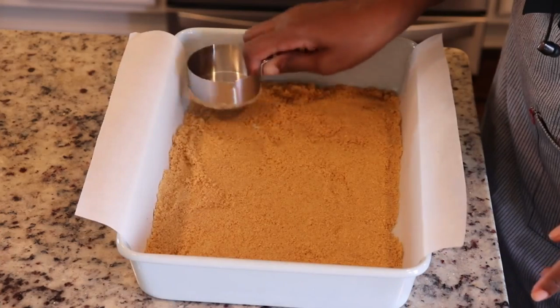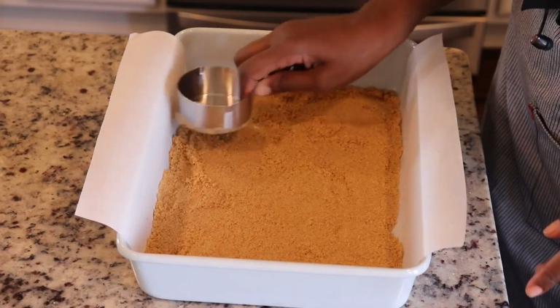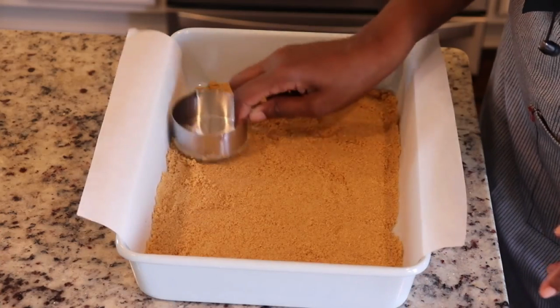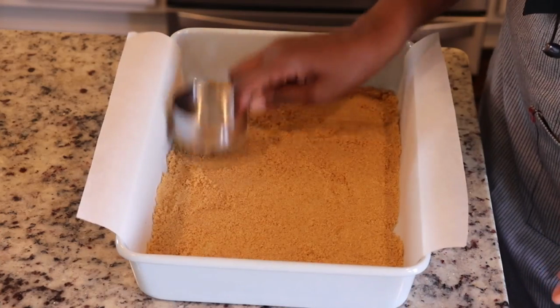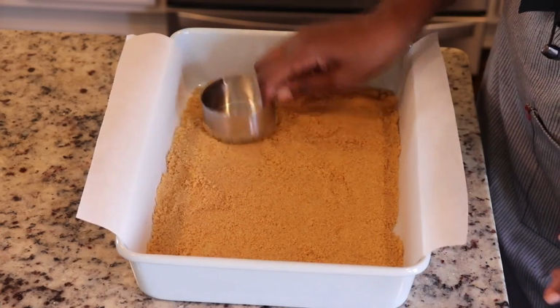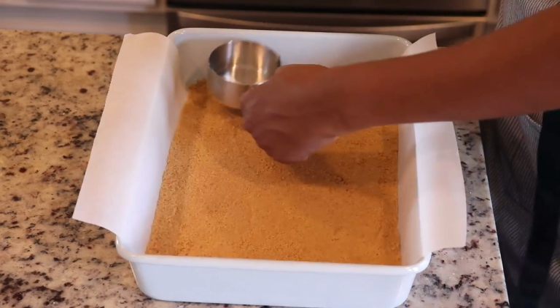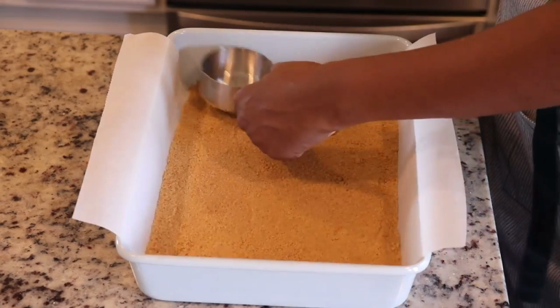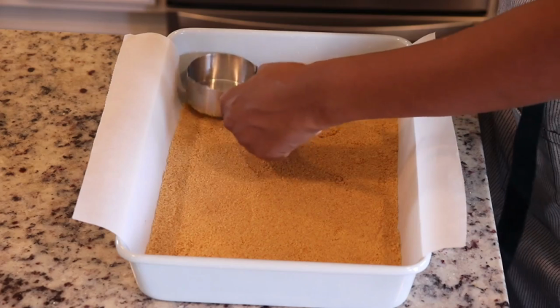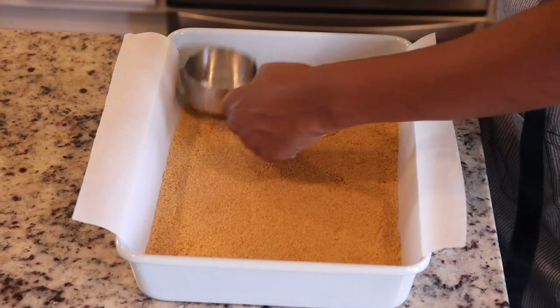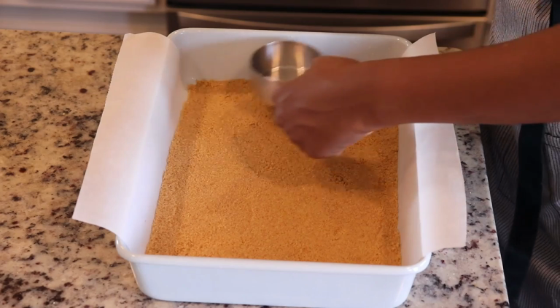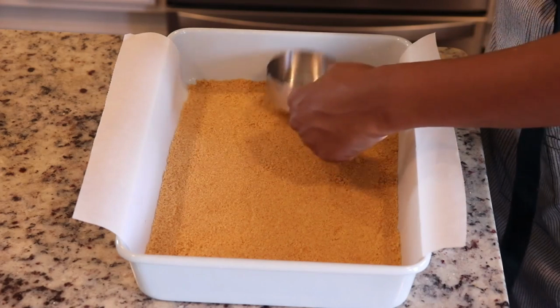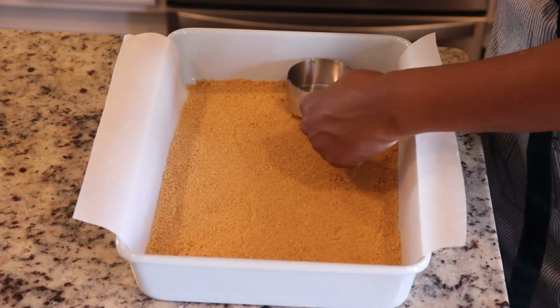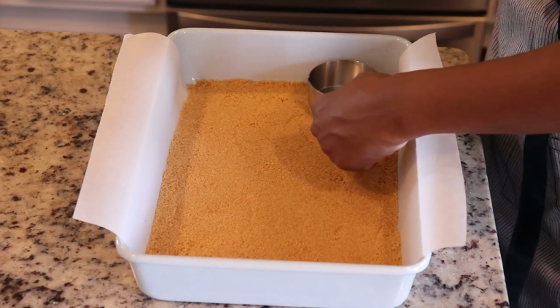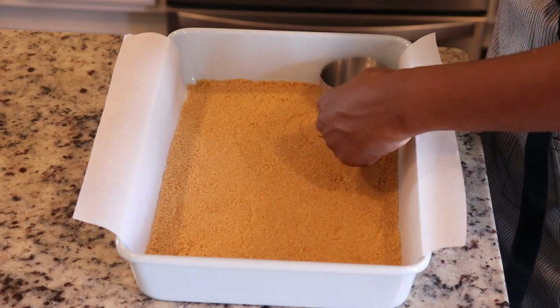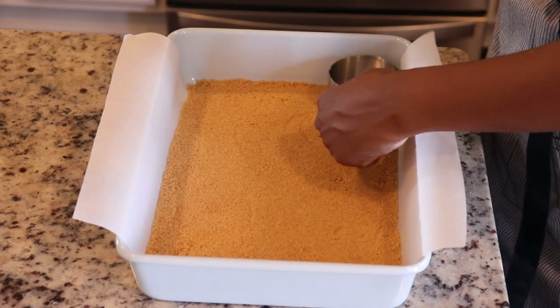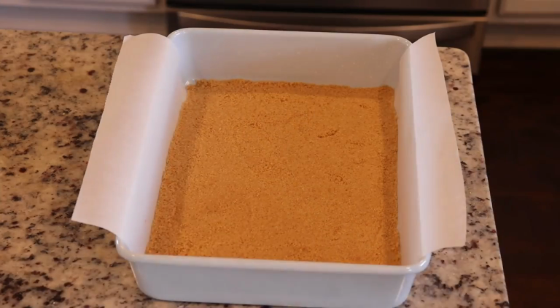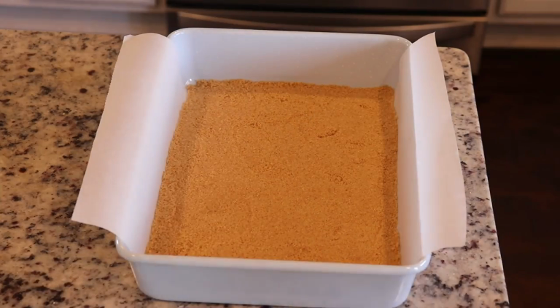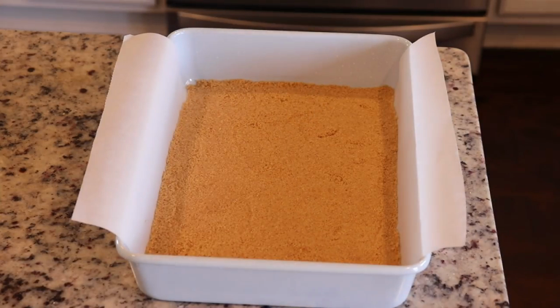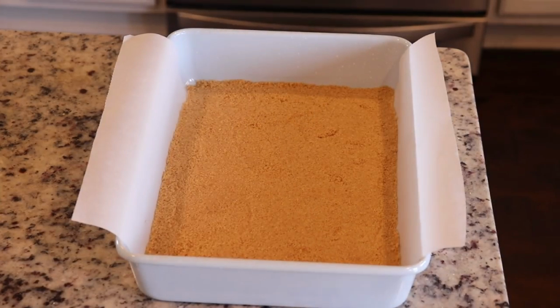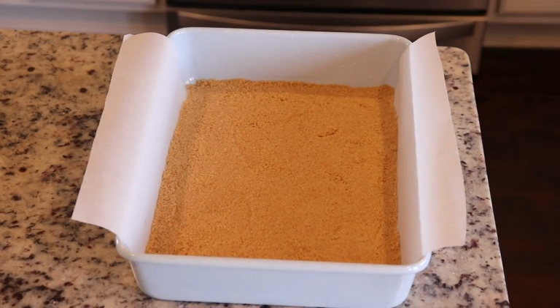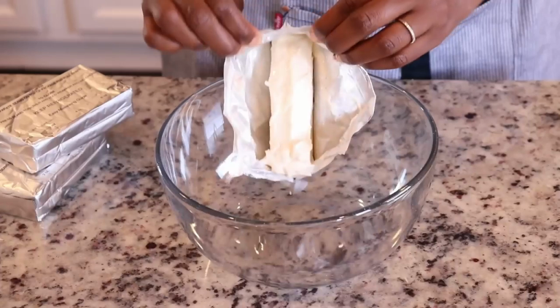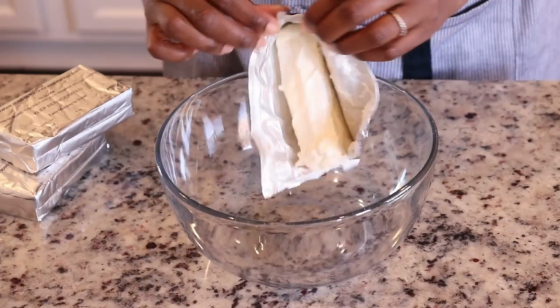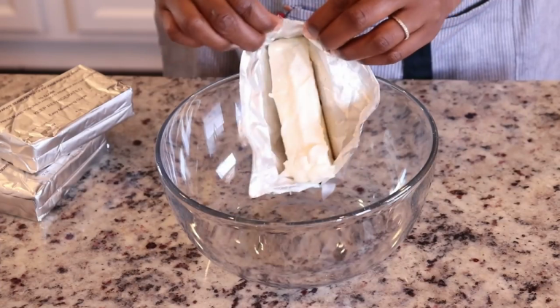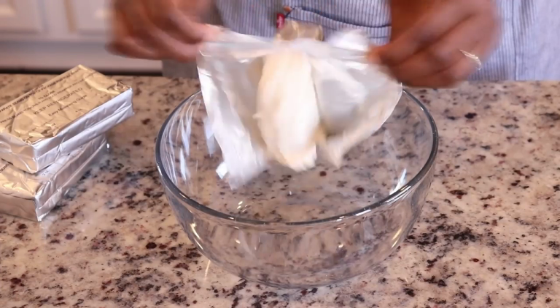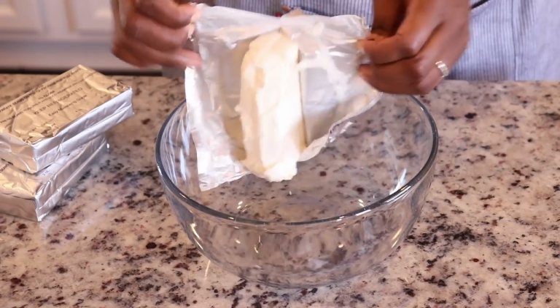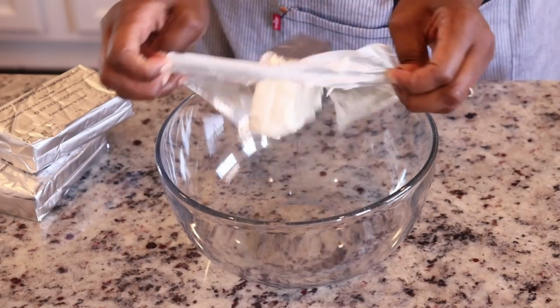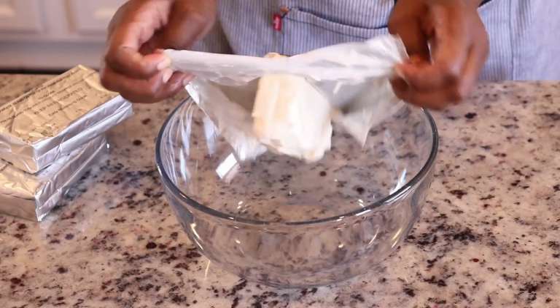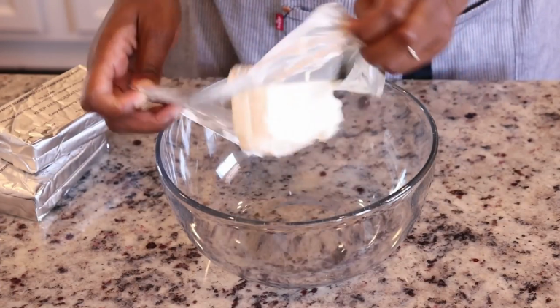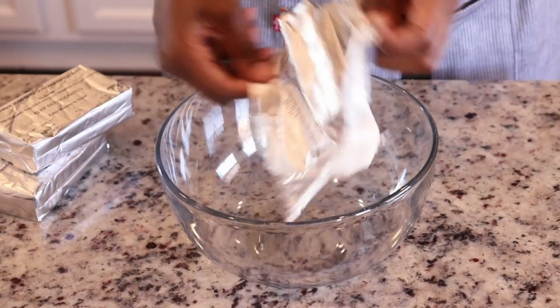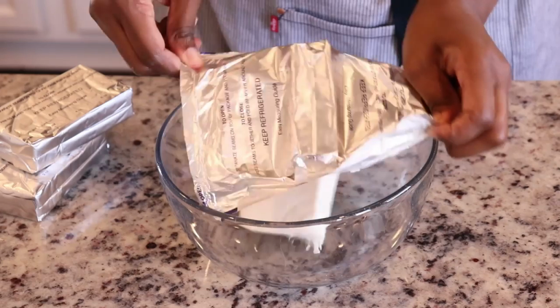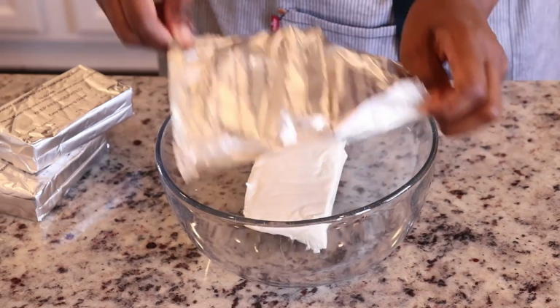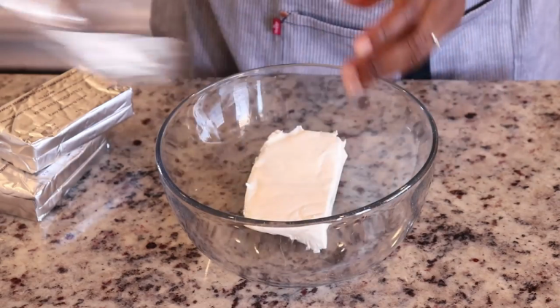Using my measuring cup I am going to press down the crust to form one even layer. You want to bake this in an oven preheated at 350 degrees for about 10 minutes, then set it aside to cool while you make the filling.